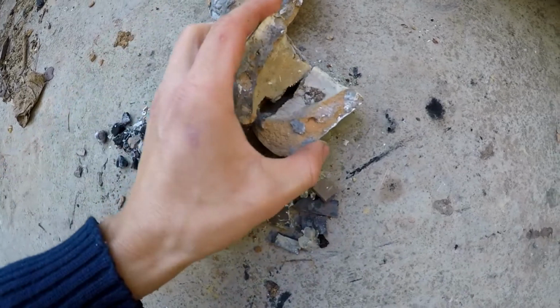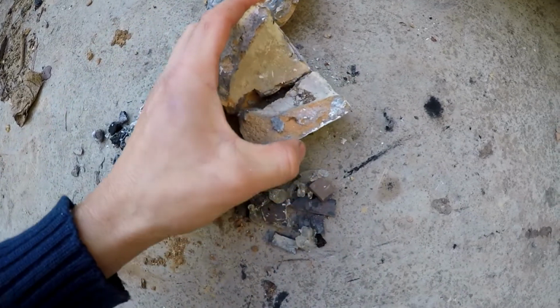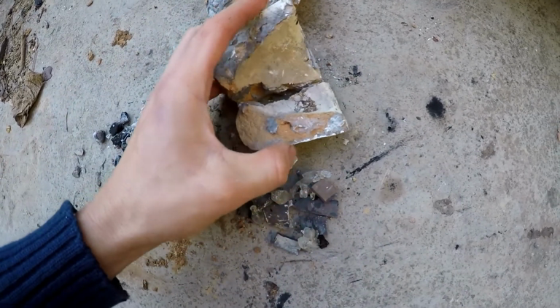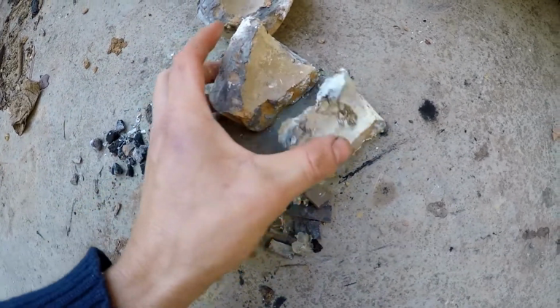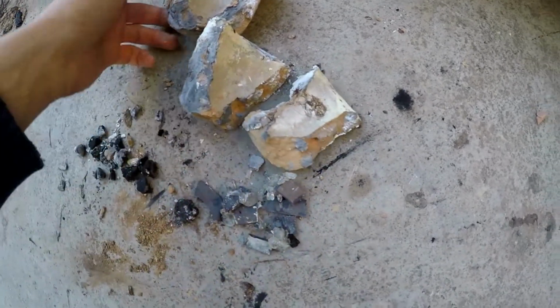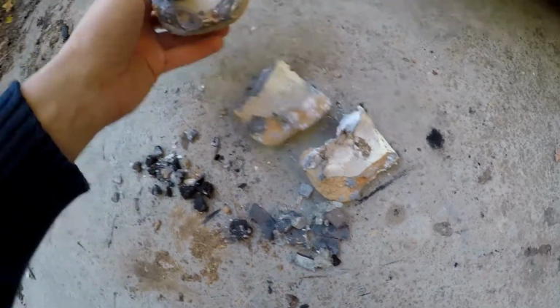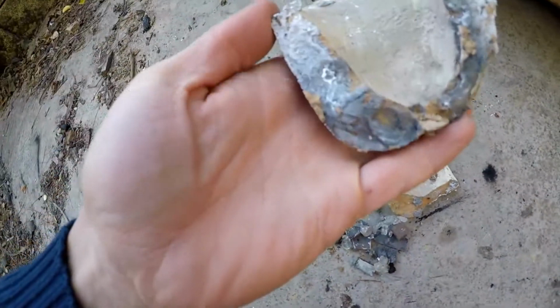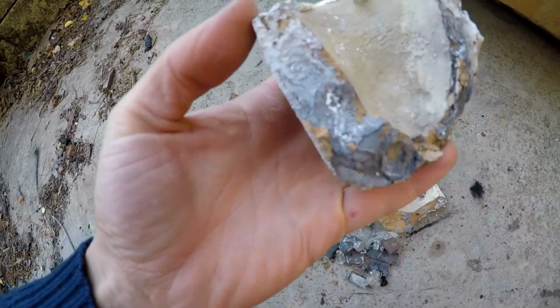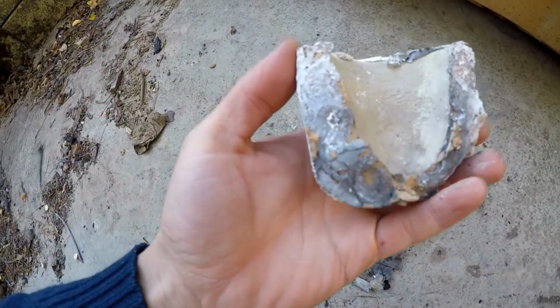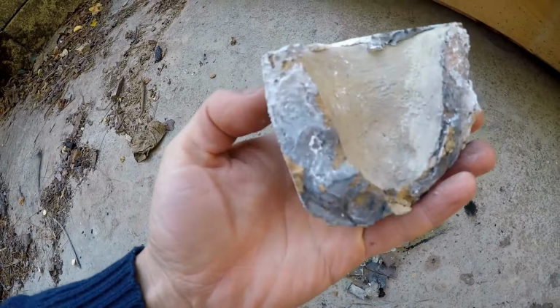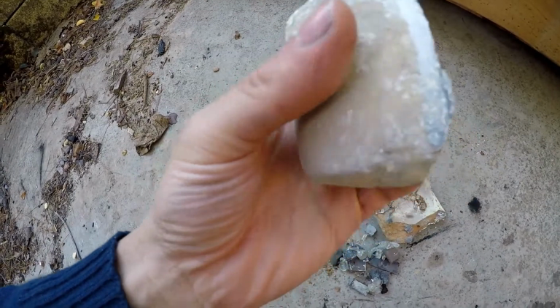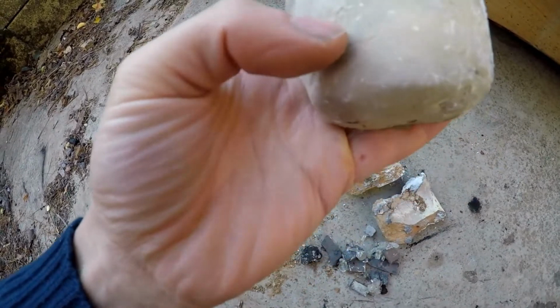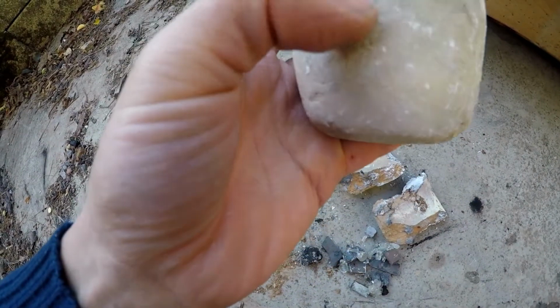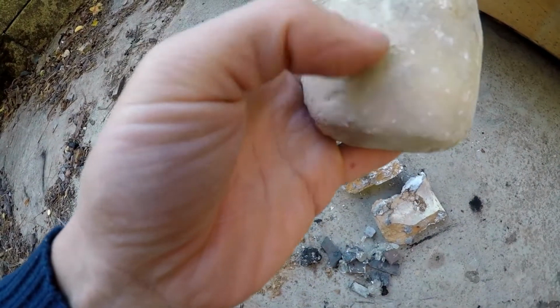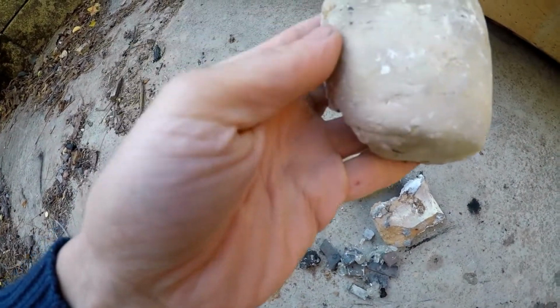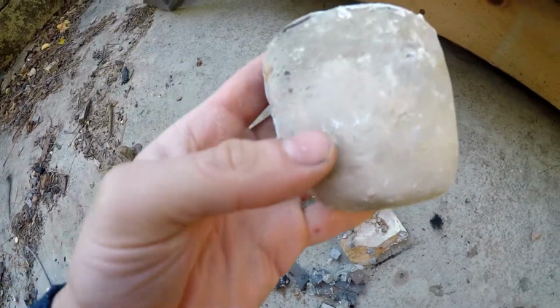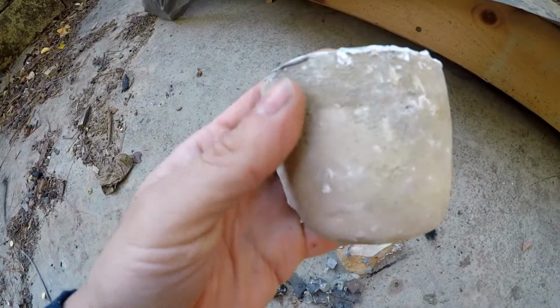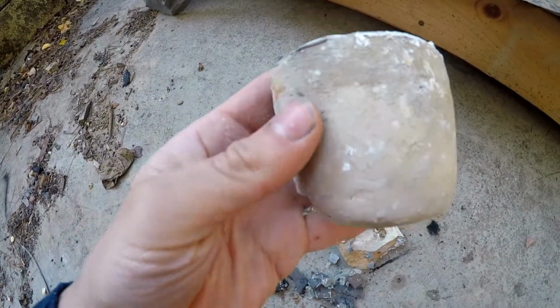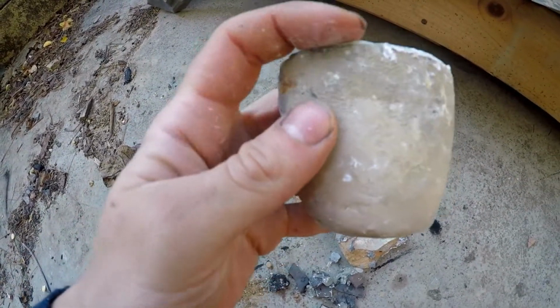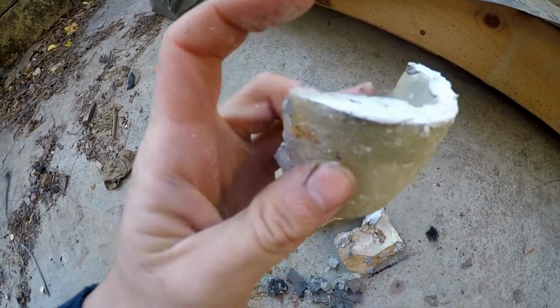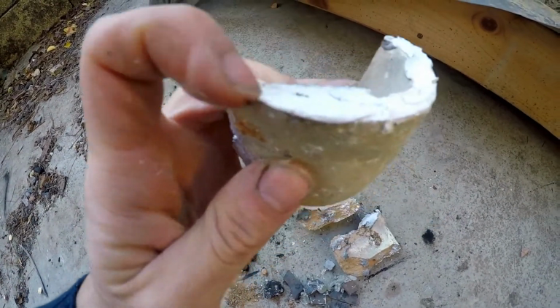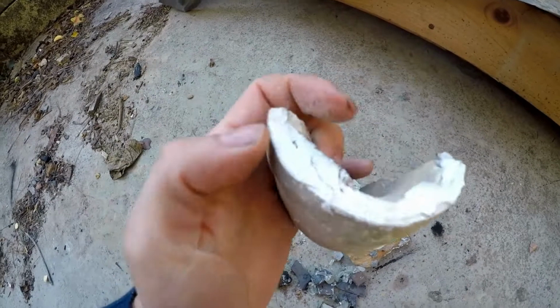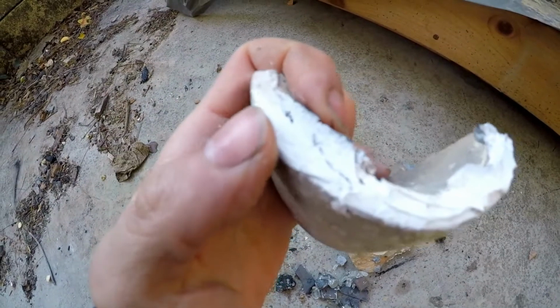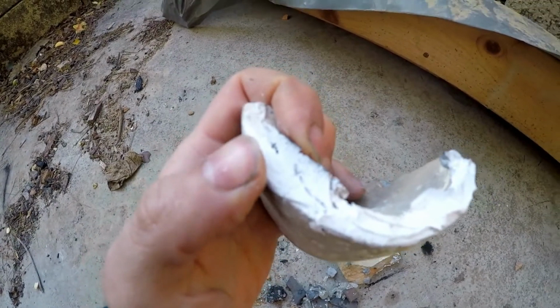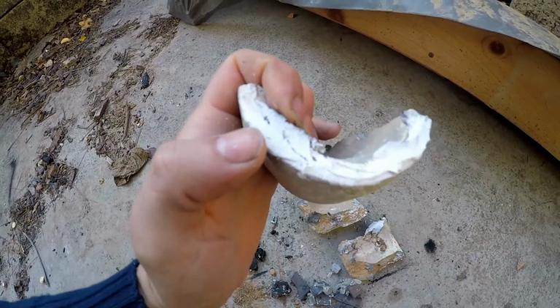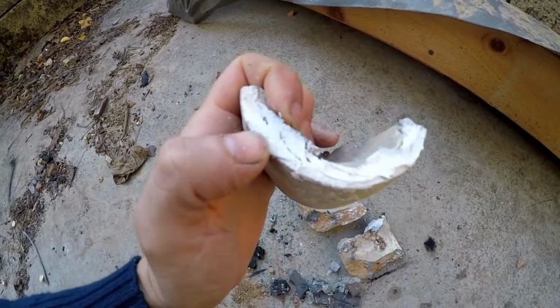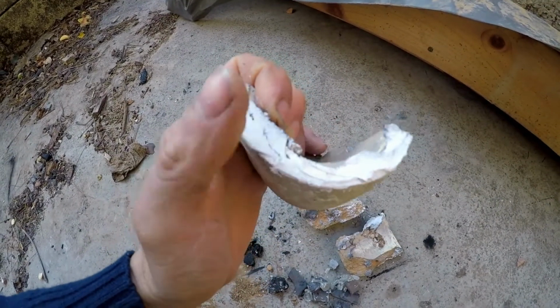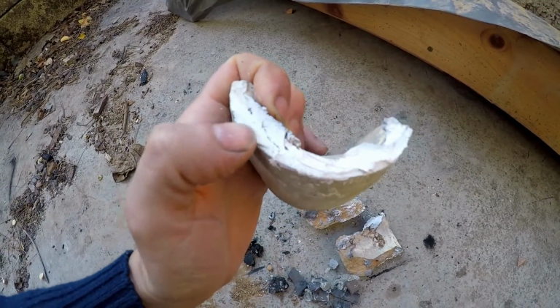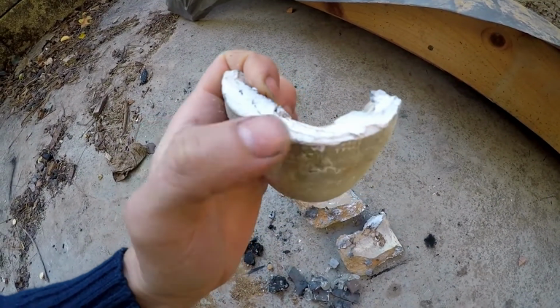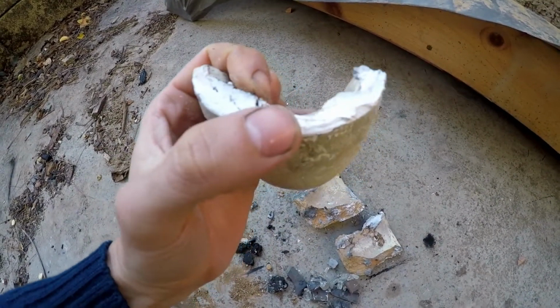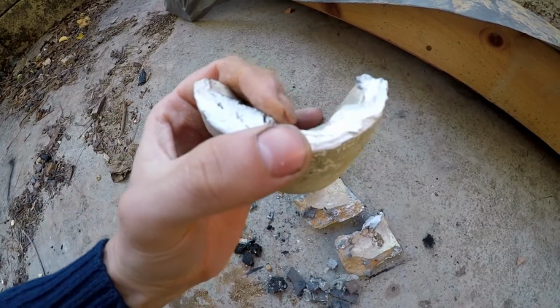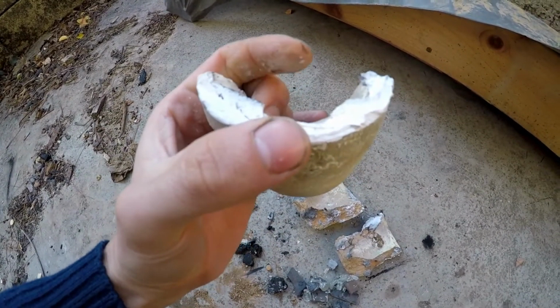It held up to the temperature and I am happy. The gray matter on the cross-section is actually that high temperature refractory mortar used for fixing fireplaces, which I also used to glue the top with as well.